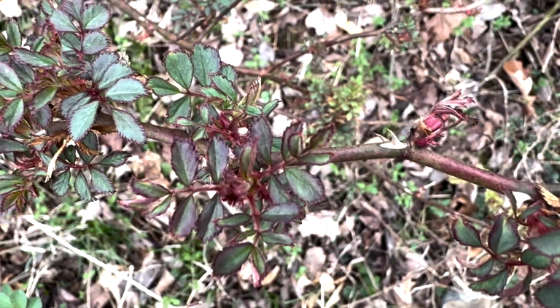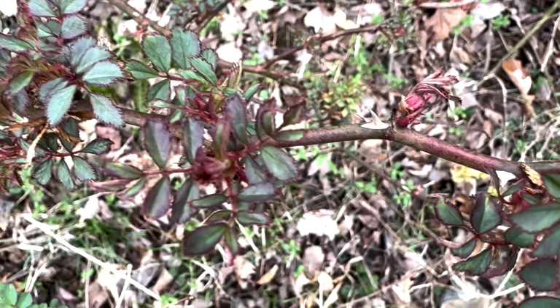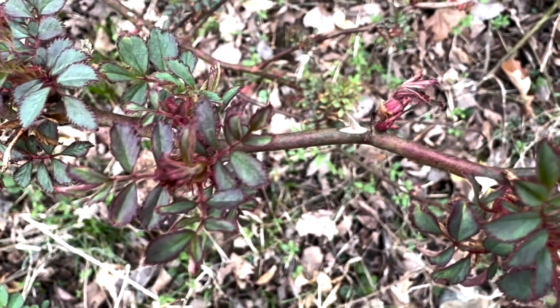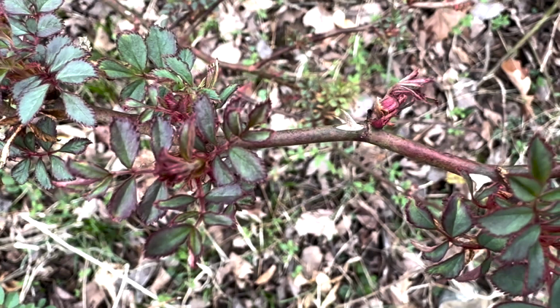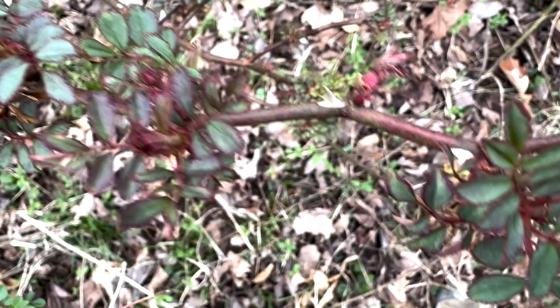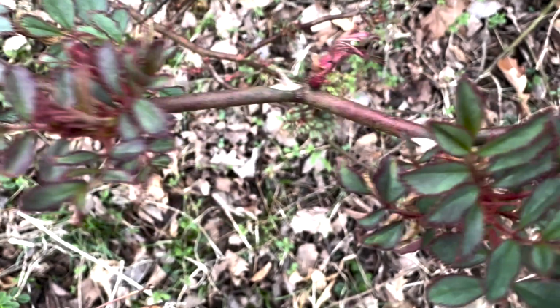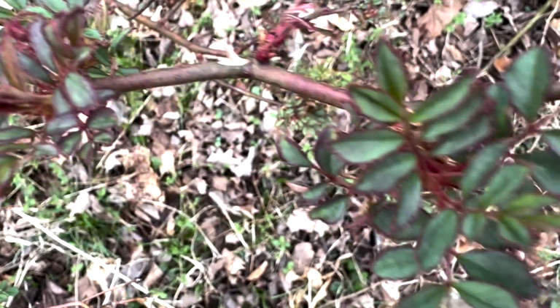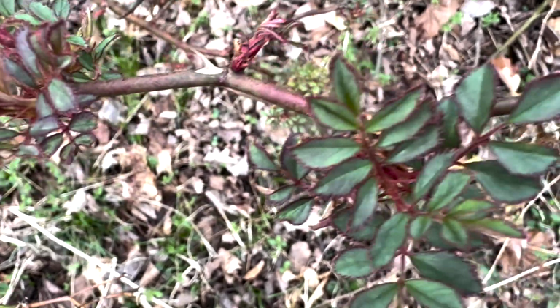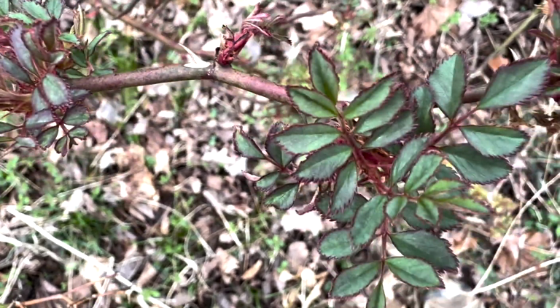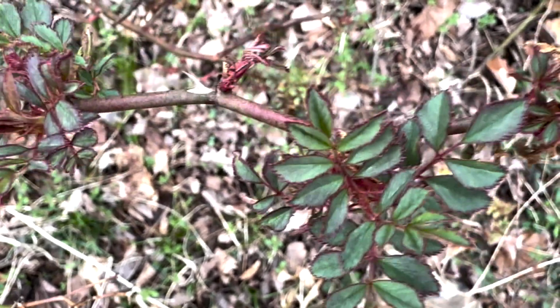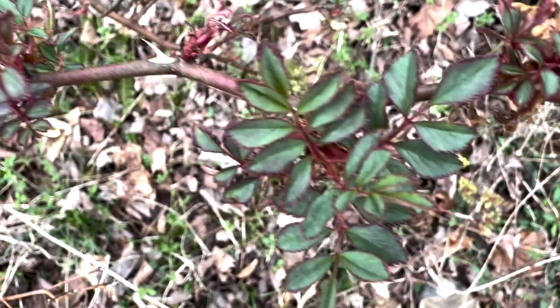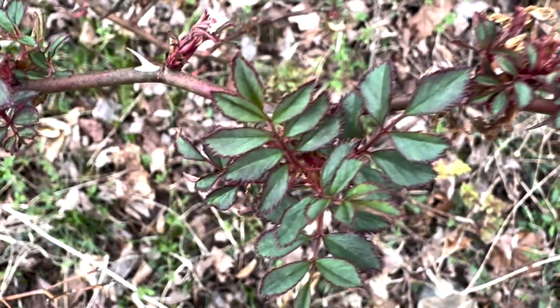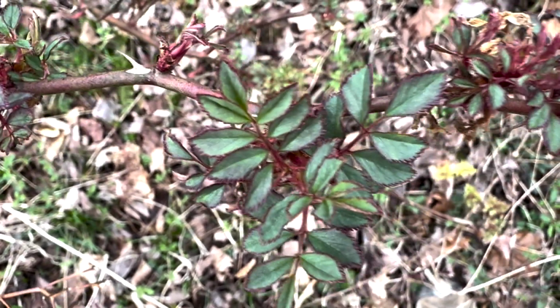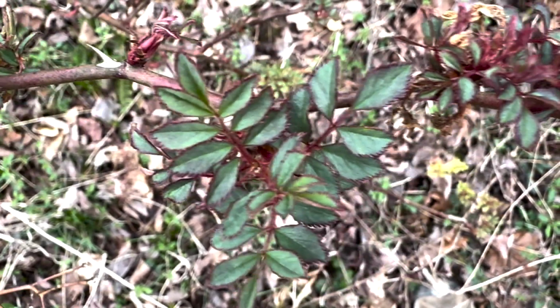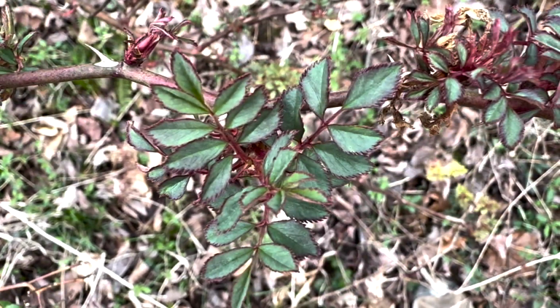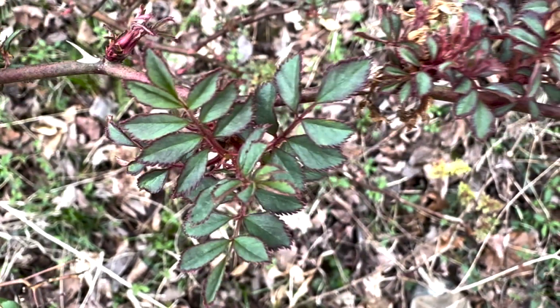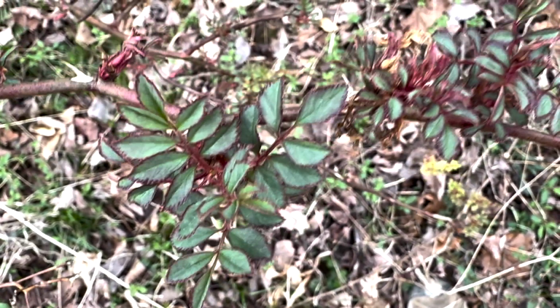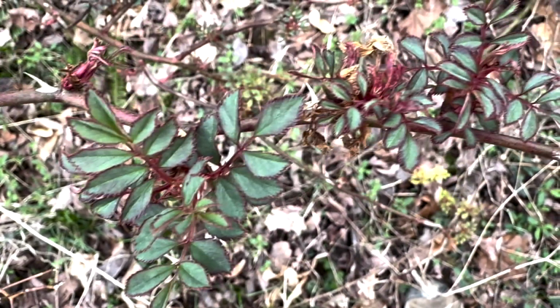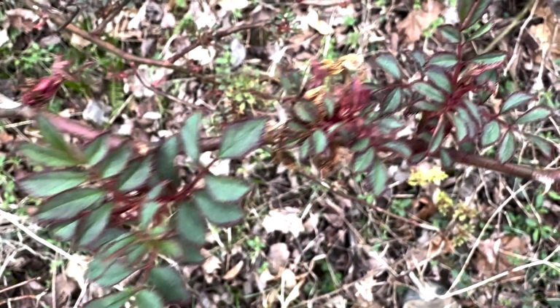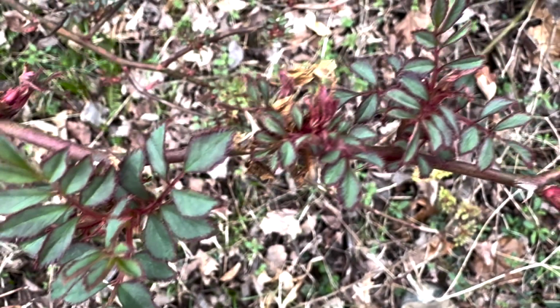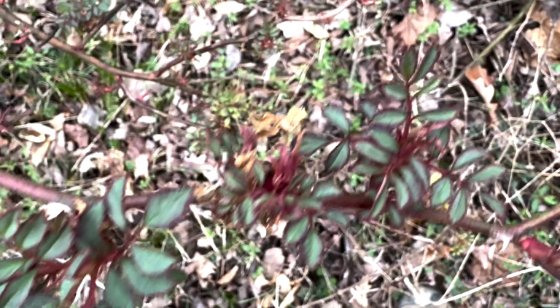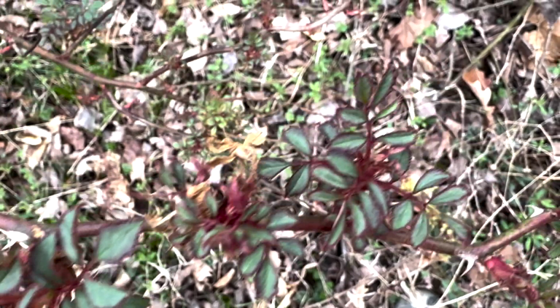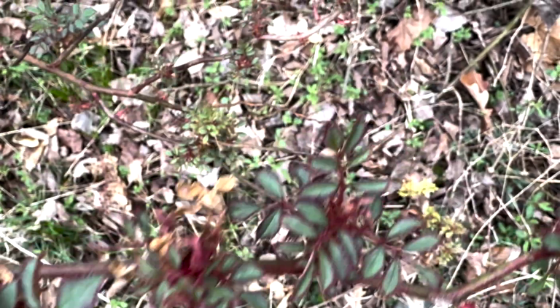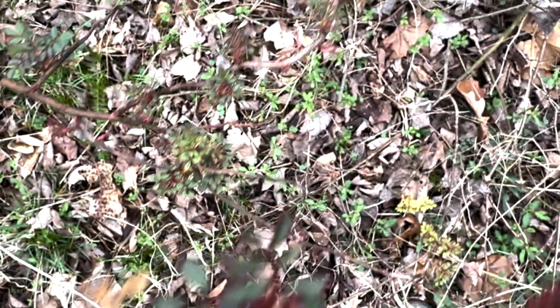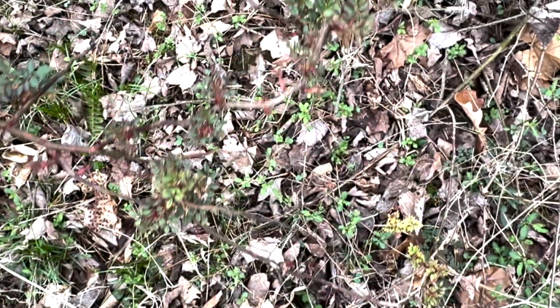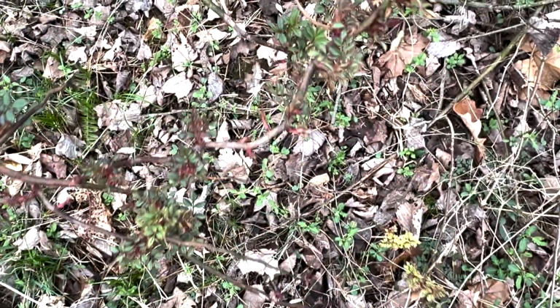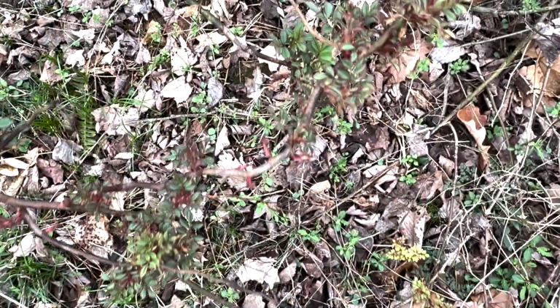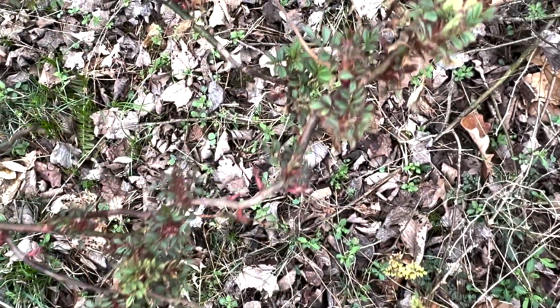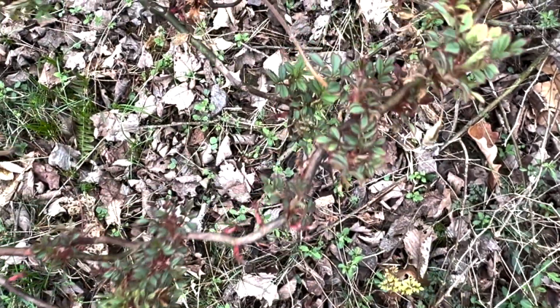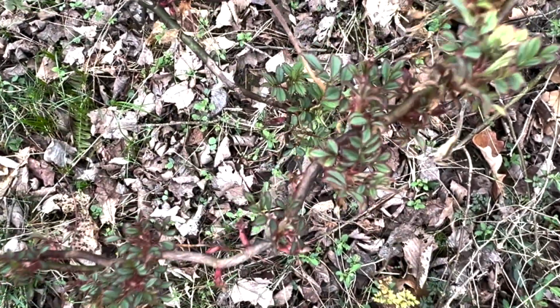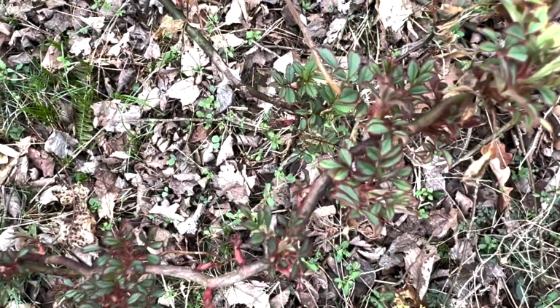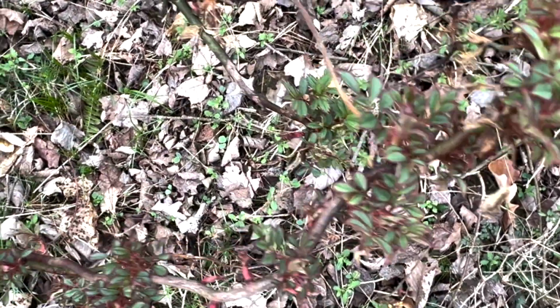However, it is not likely to be a significant control to Maldiflora rose, so you're not going to see stands of Maldiflora rose dying as a result of this viral disease.